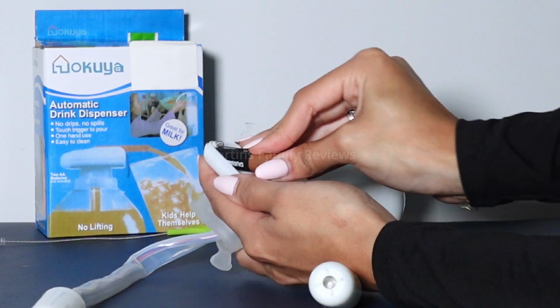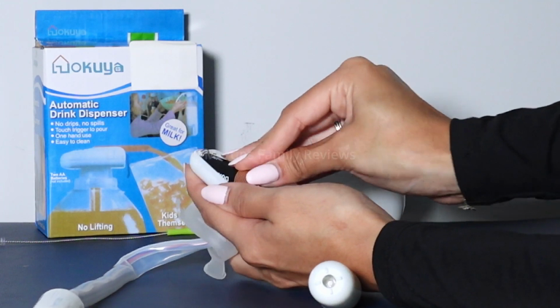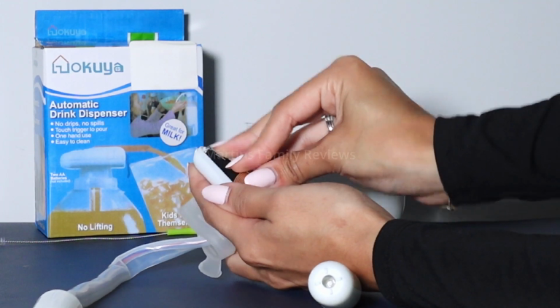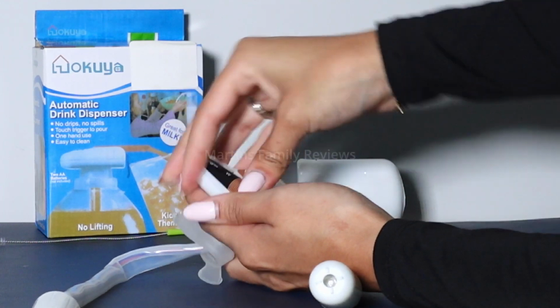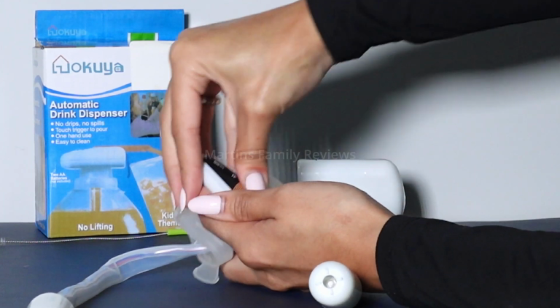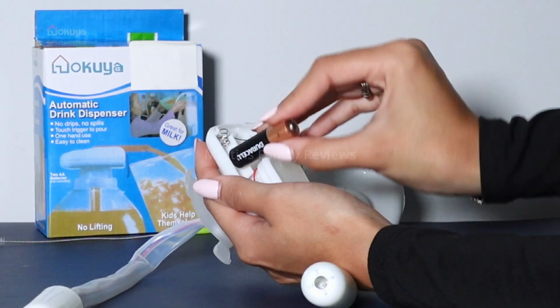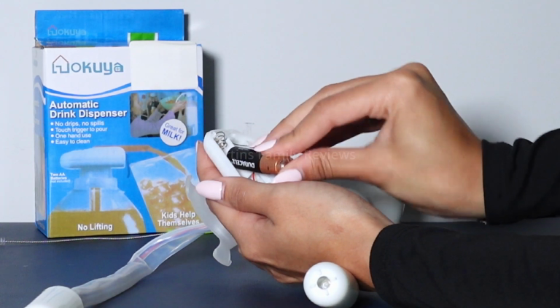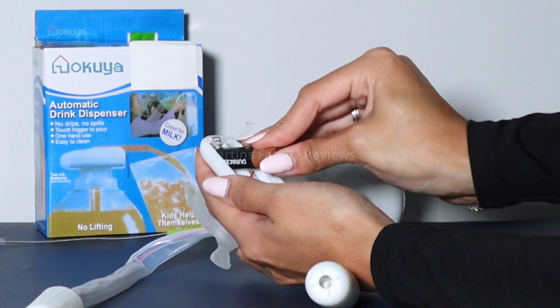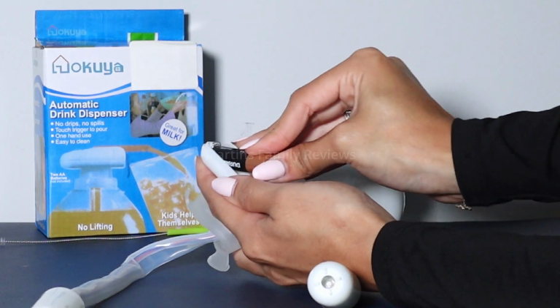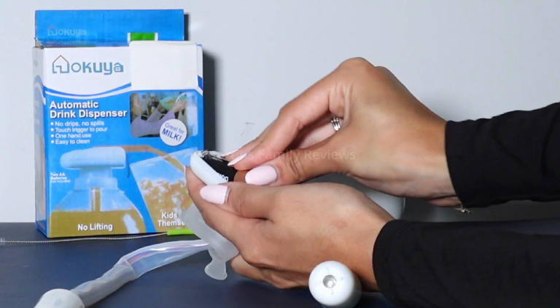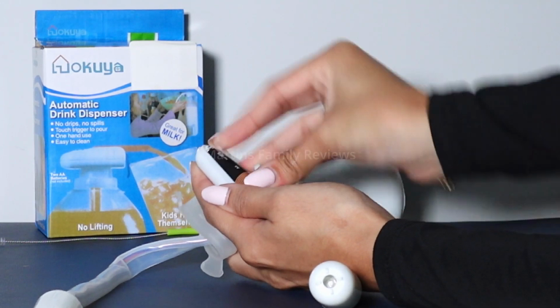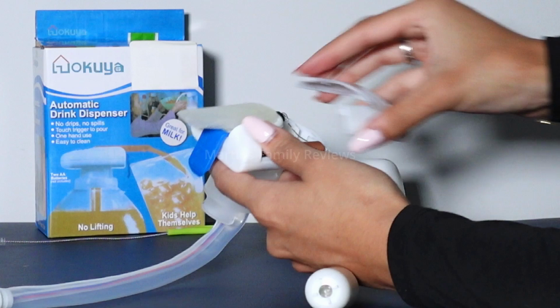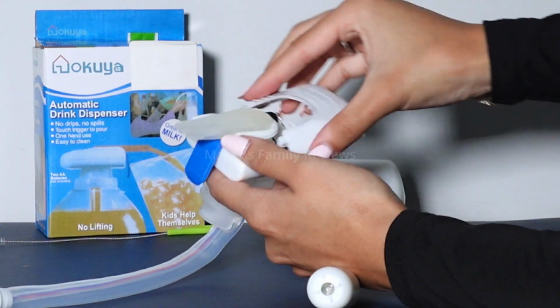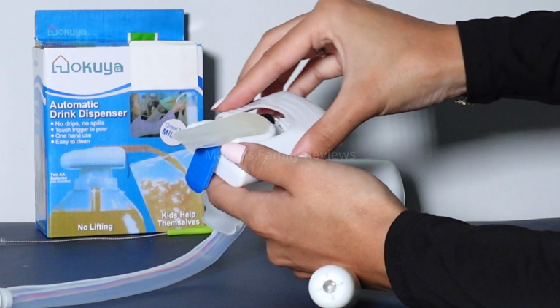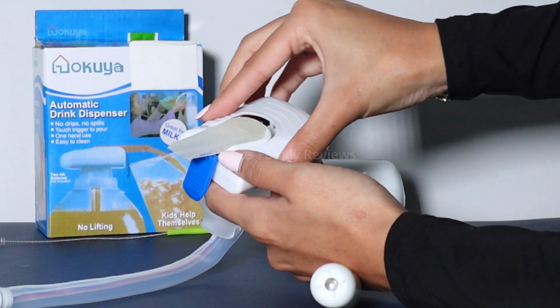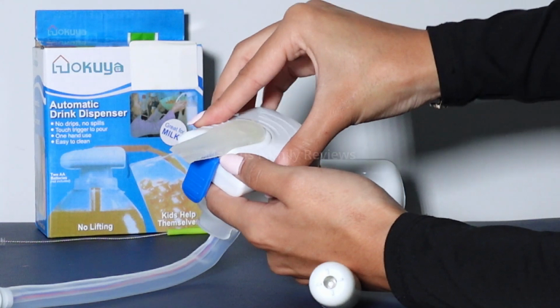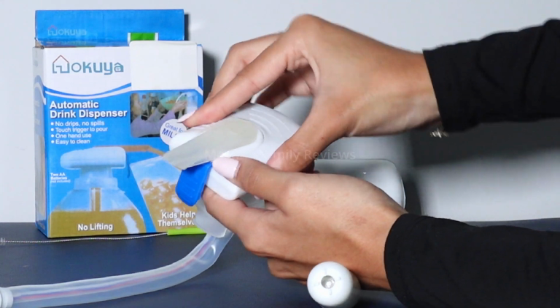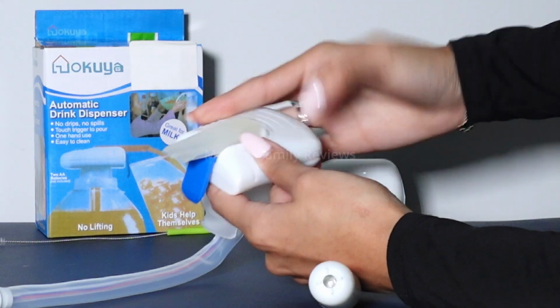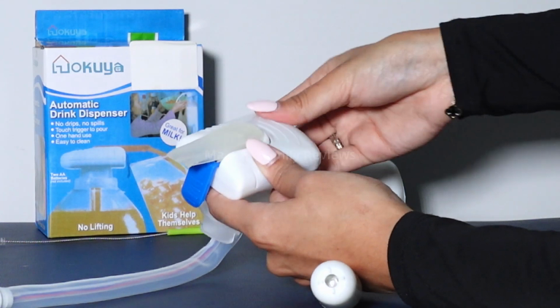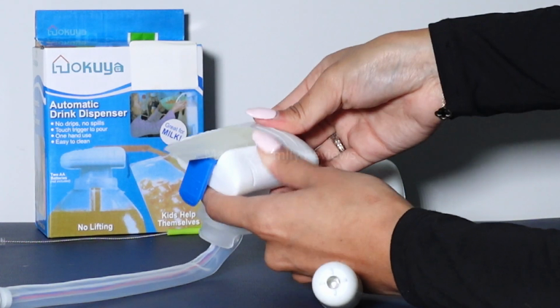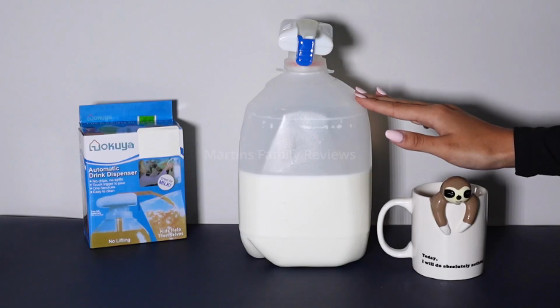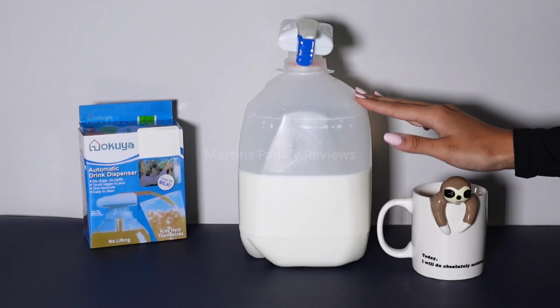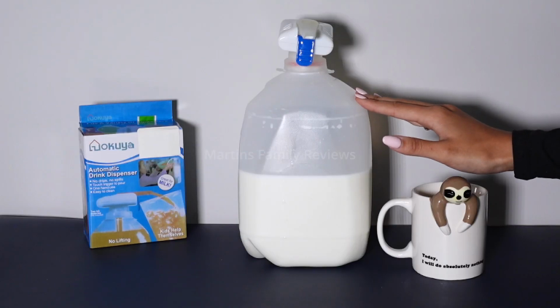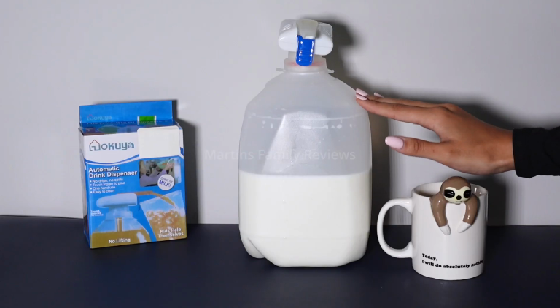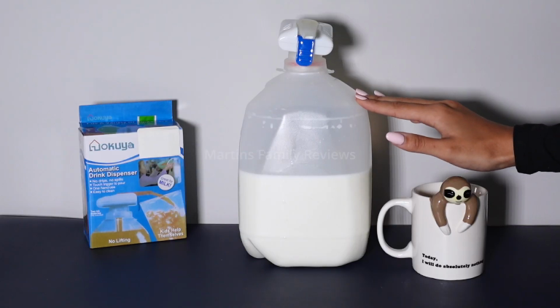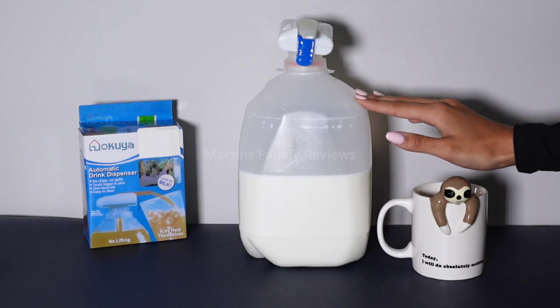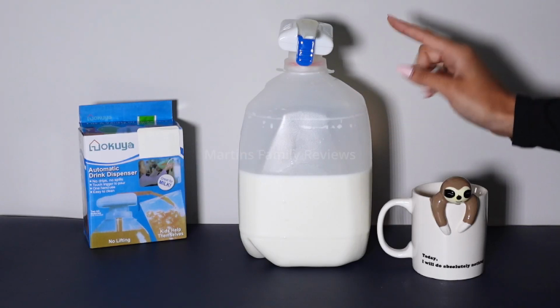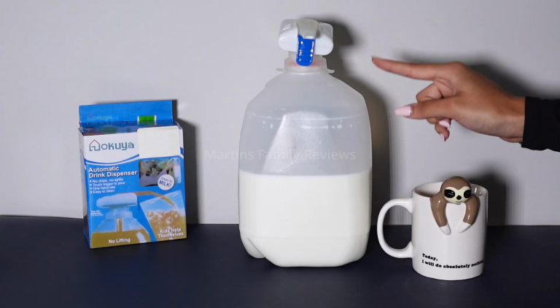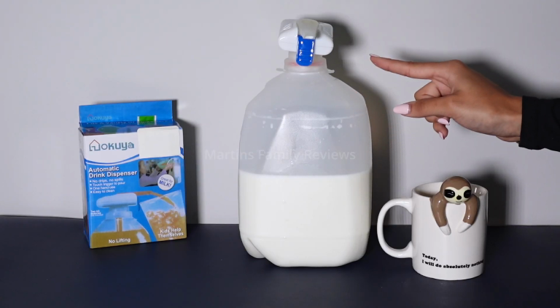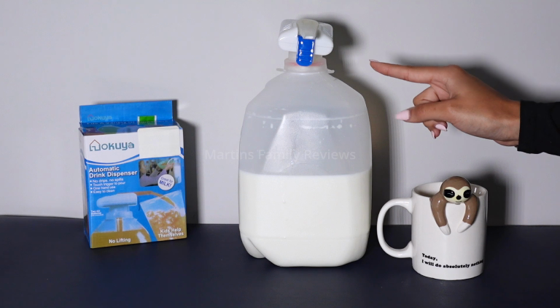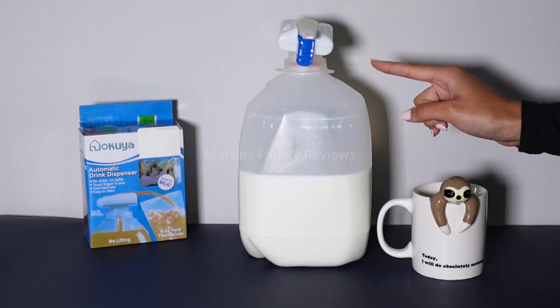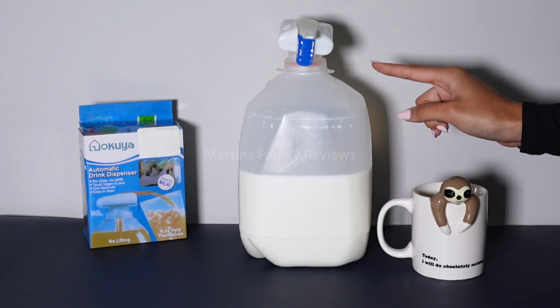It's also run on batteries. You need two AA batteries that you input here at the top, and once you put them in, the device is ready to go. So if you don't have AA batteries, make sure to add that to cart as well.